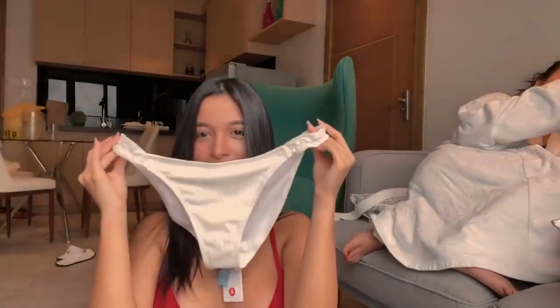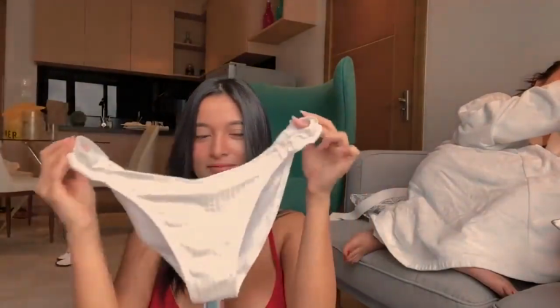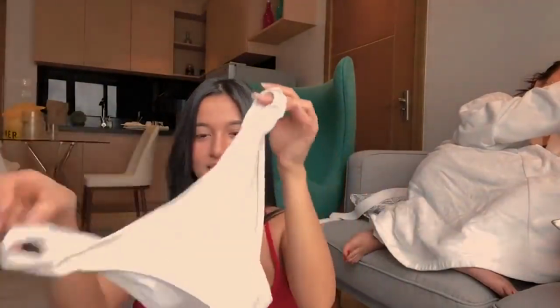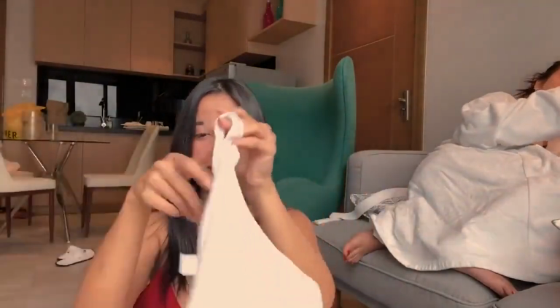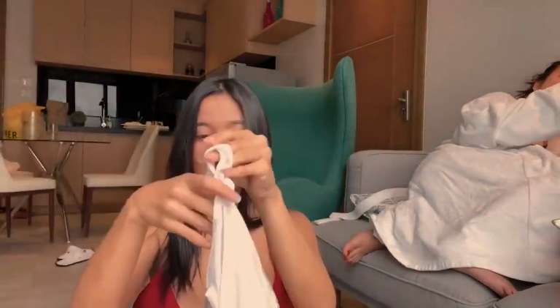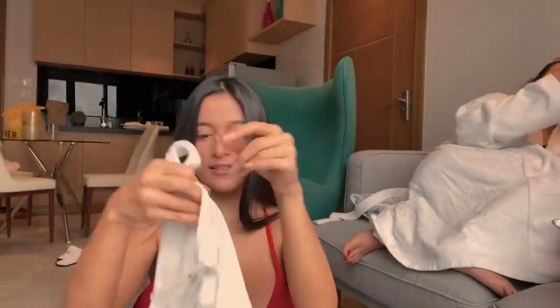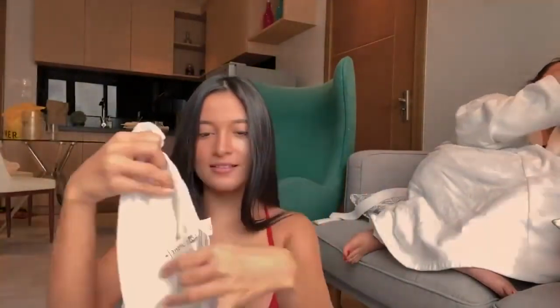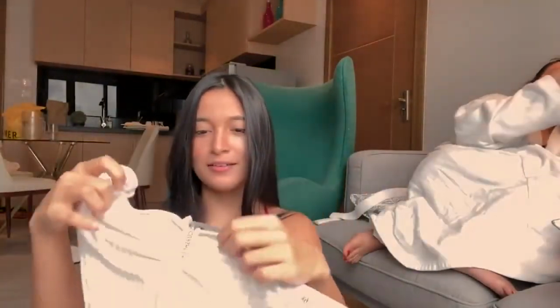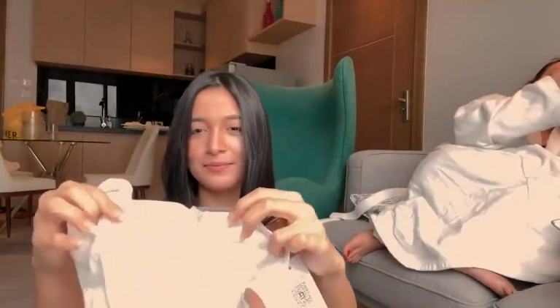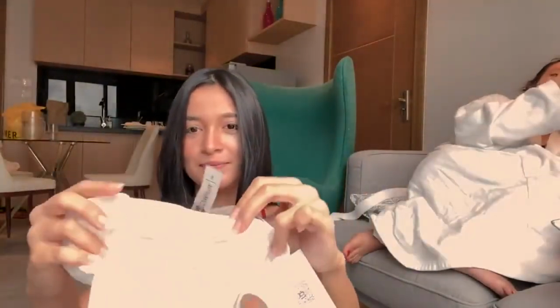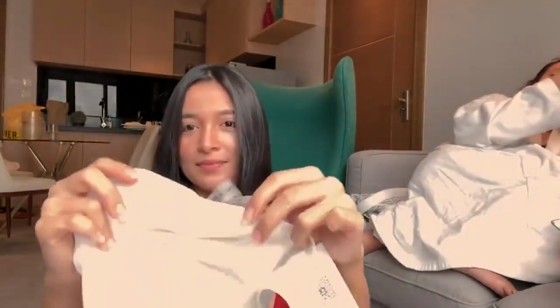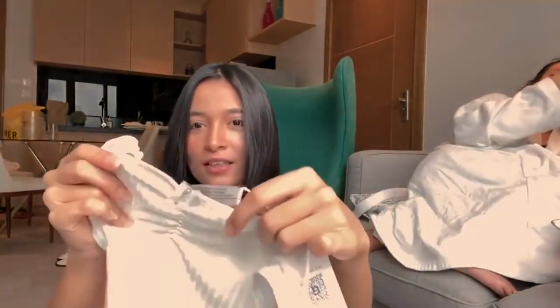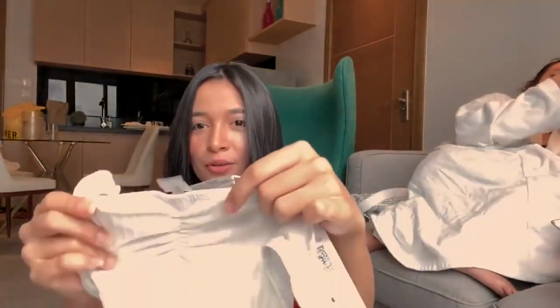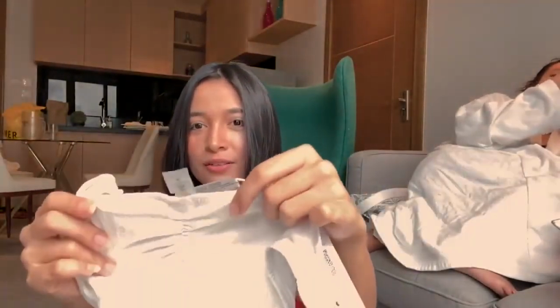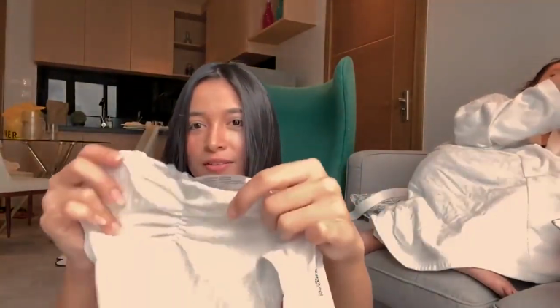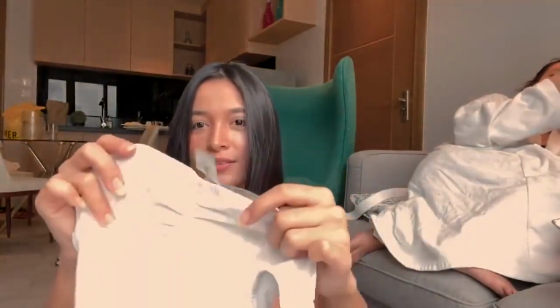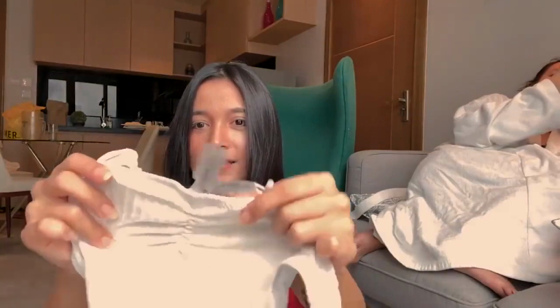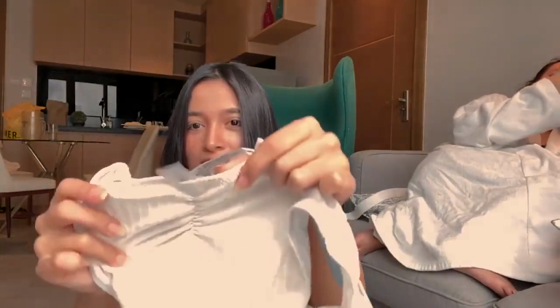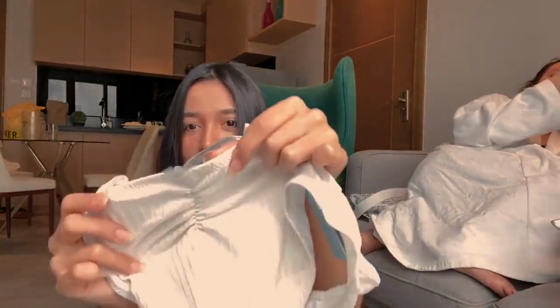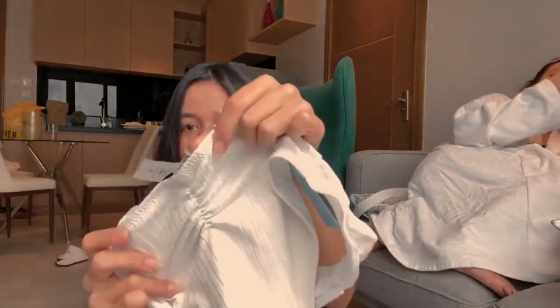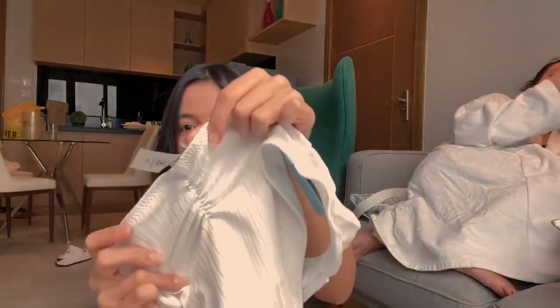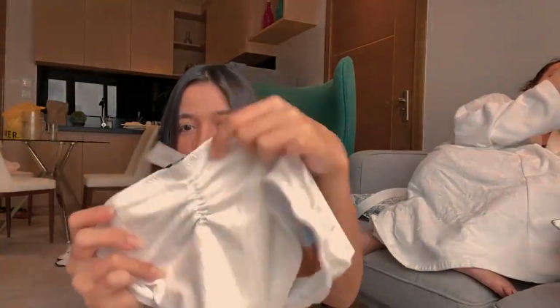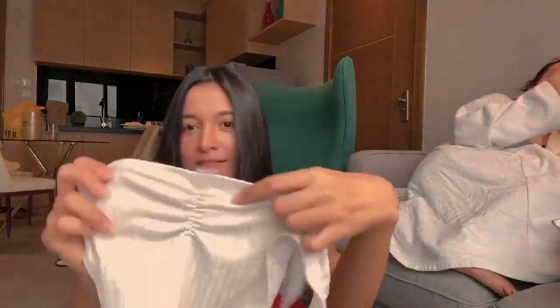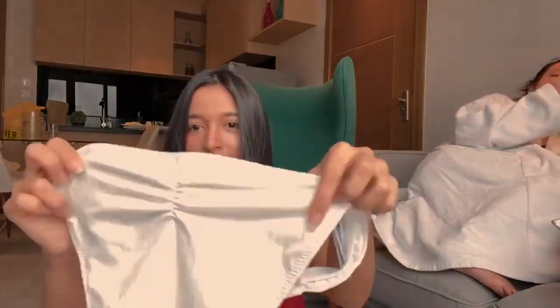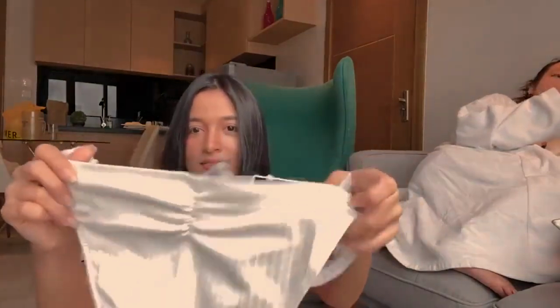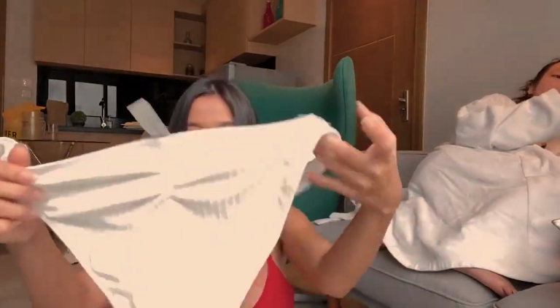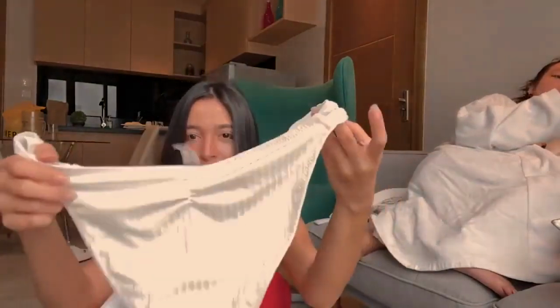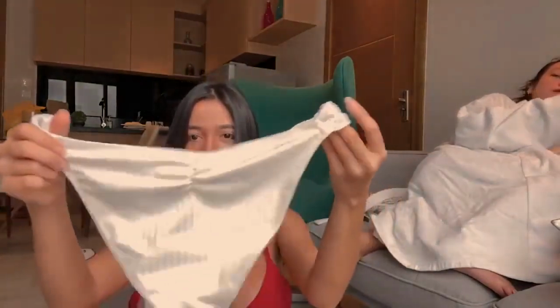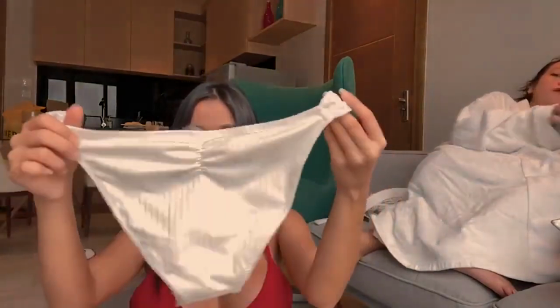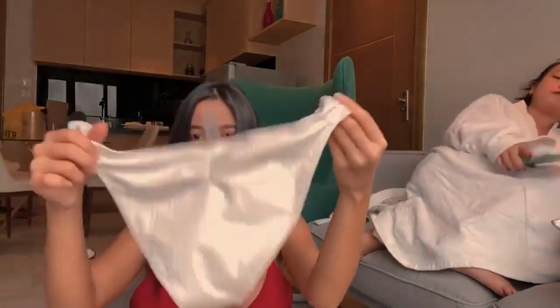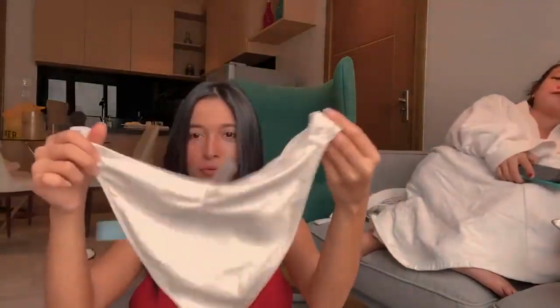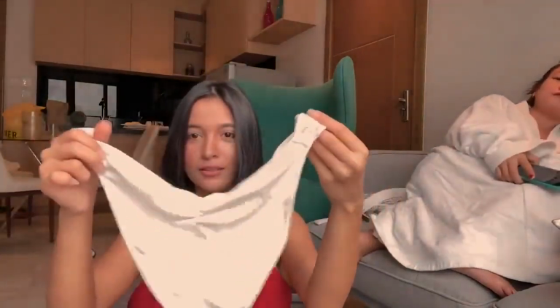At the back, it has a cute design for the booty.